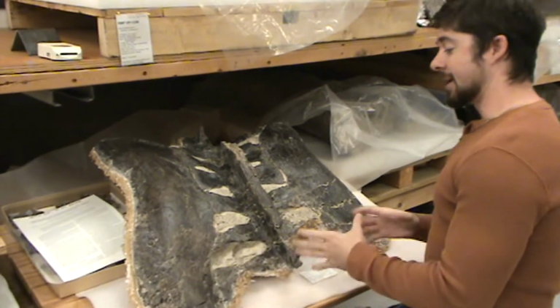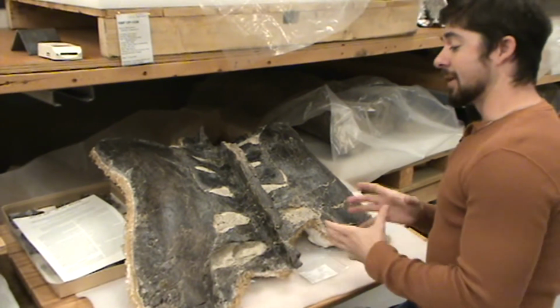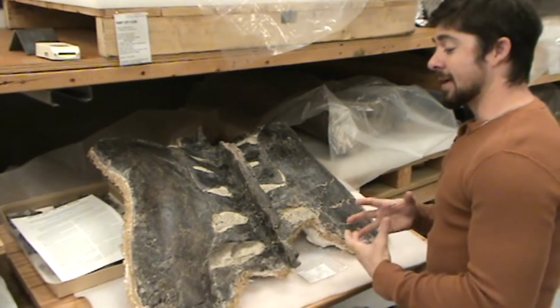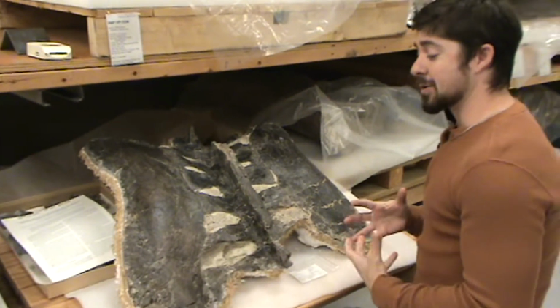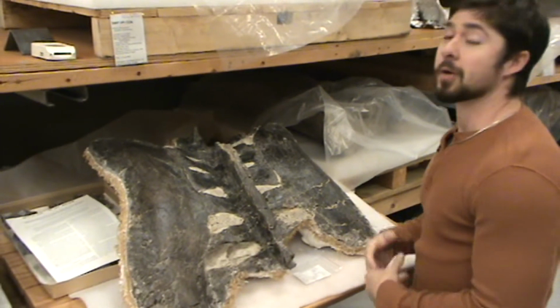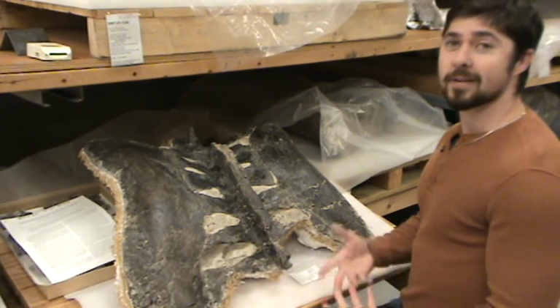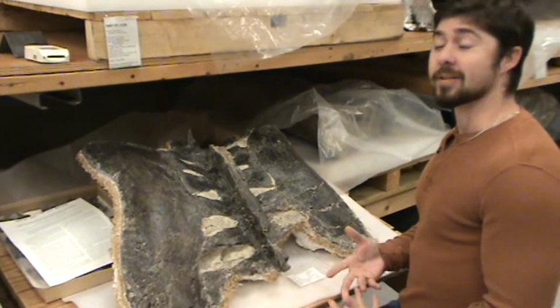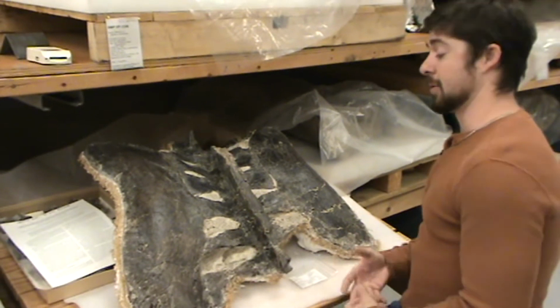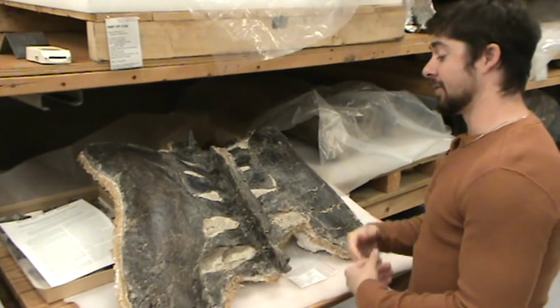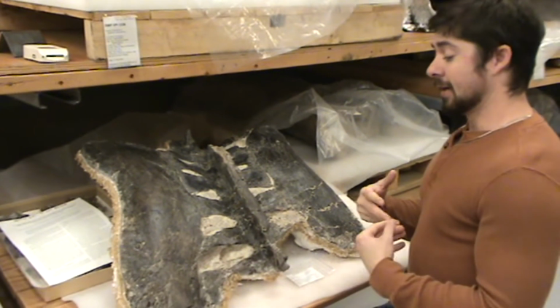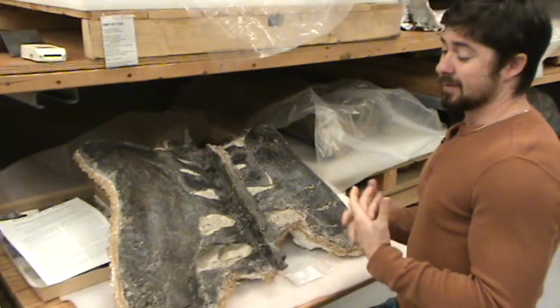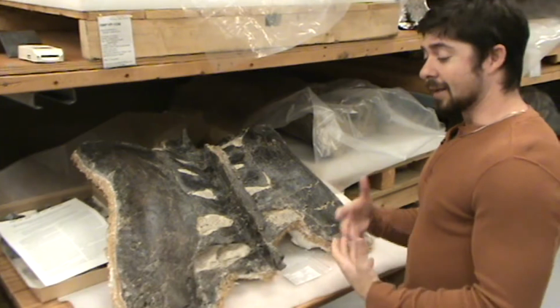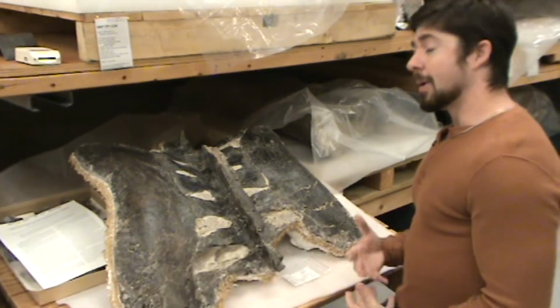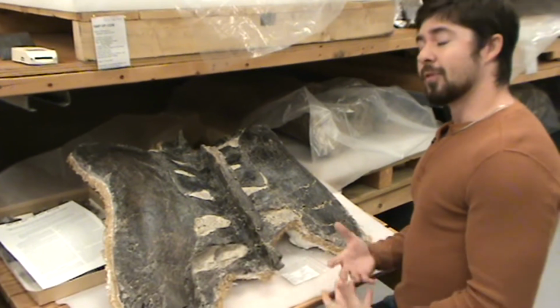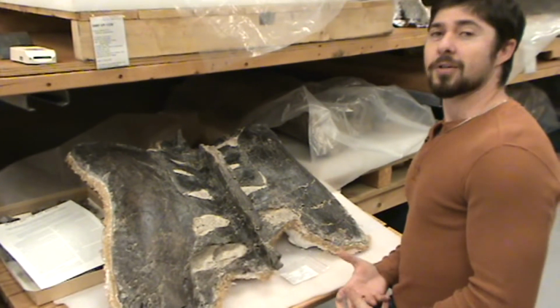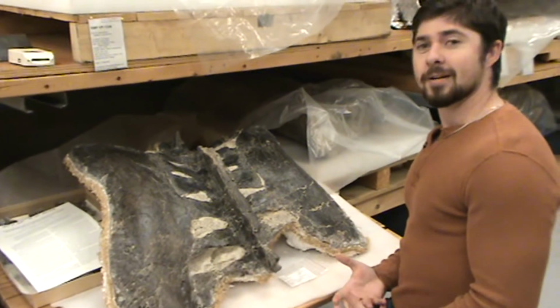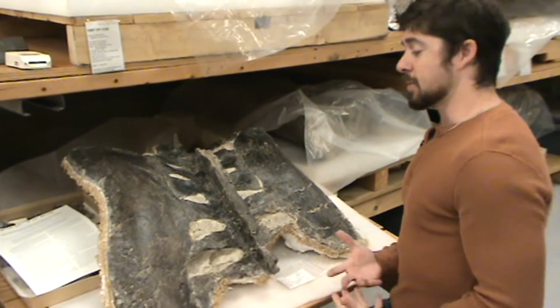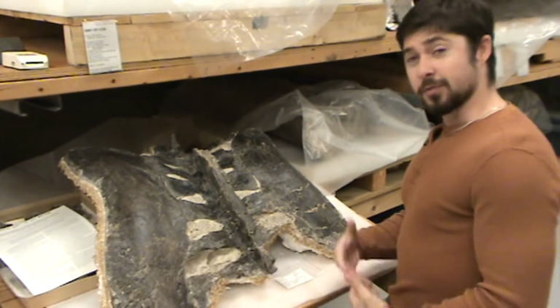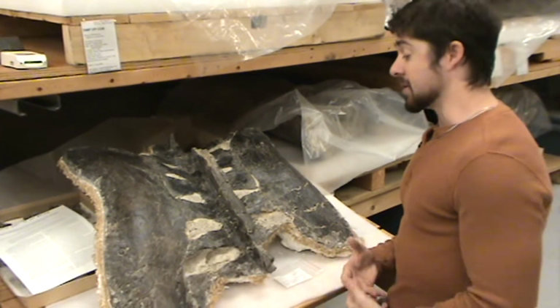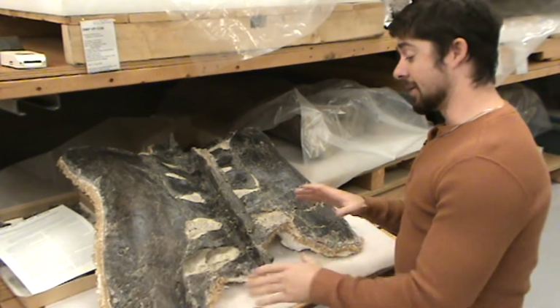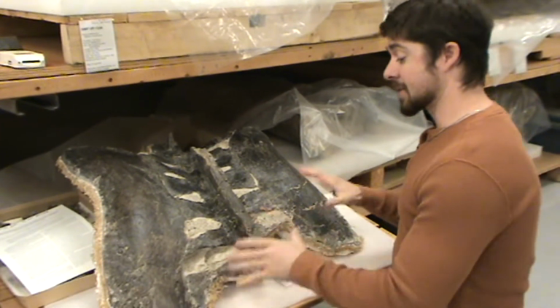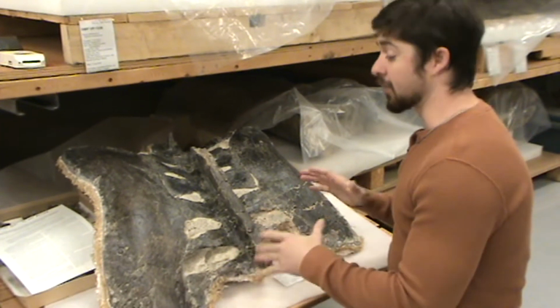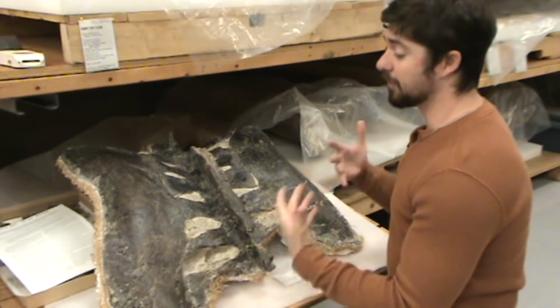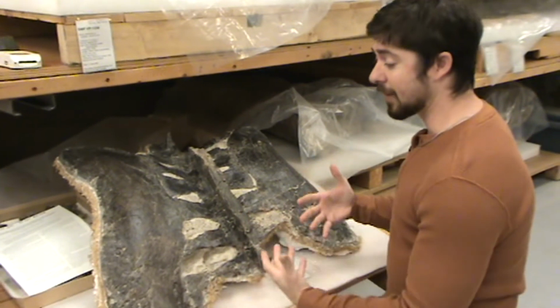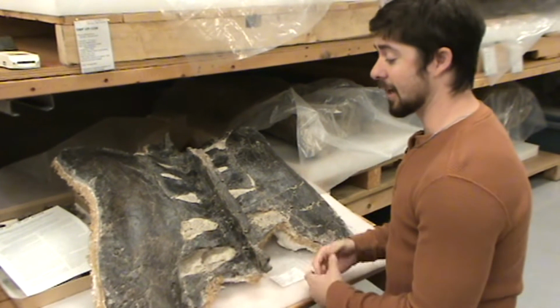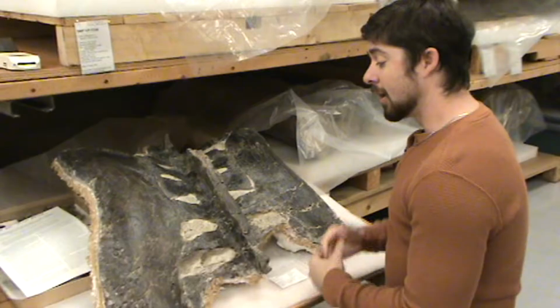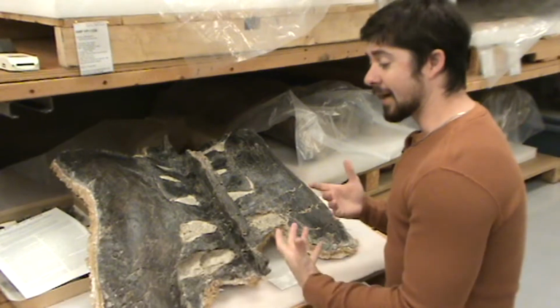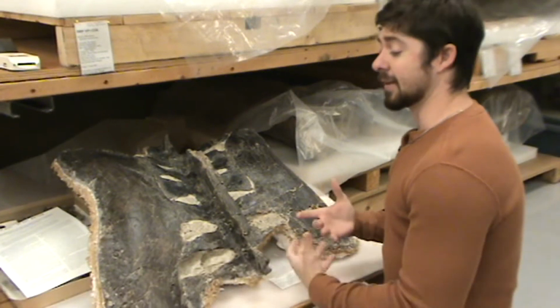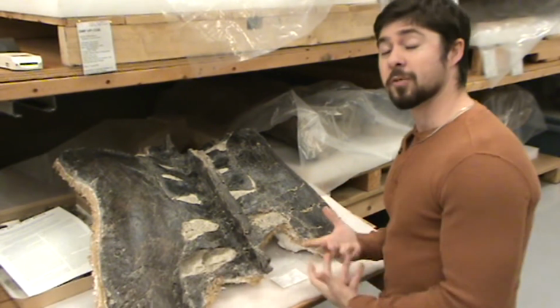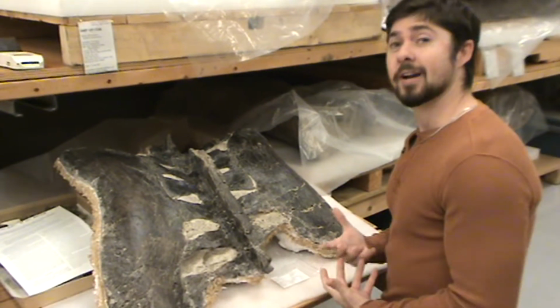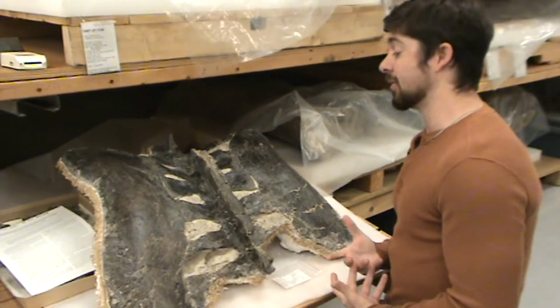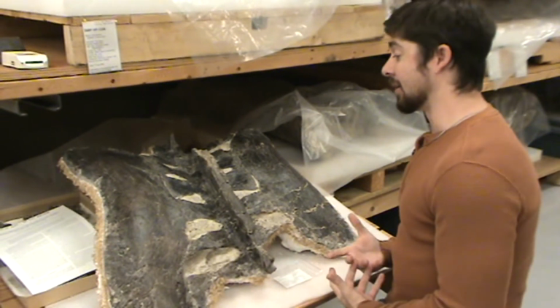Chances are this is a dinosaur called Pentaceratops, which lived a little bit before Triceratops, but just further south. And so this is from New Mexico, but dinosaurs like this would have been found in Pennsylvania till.